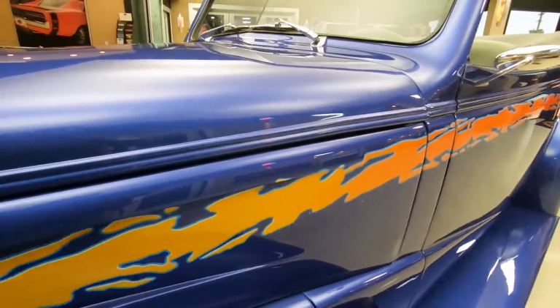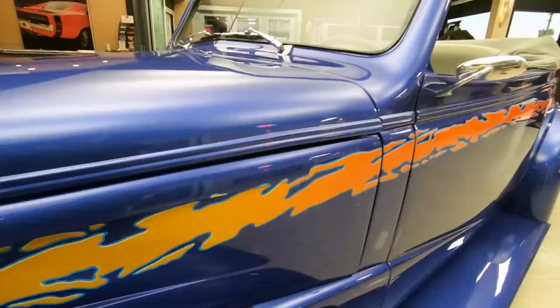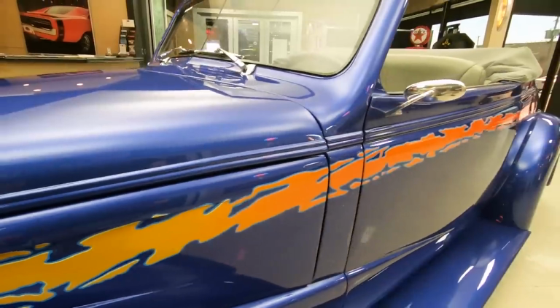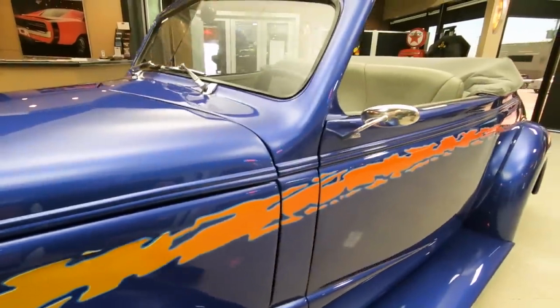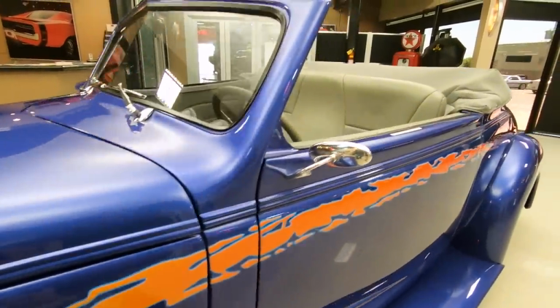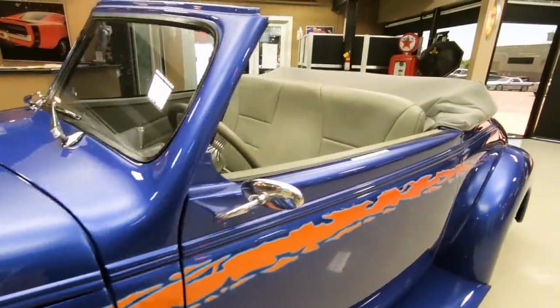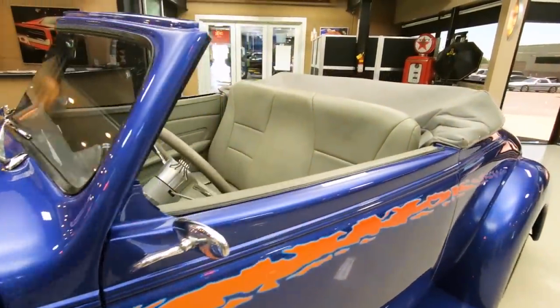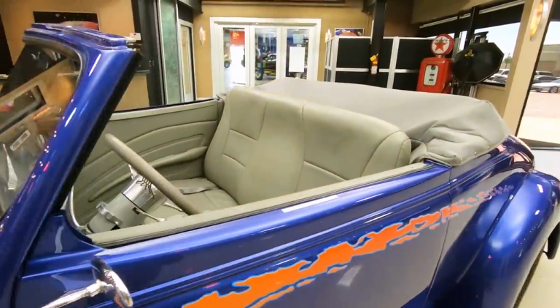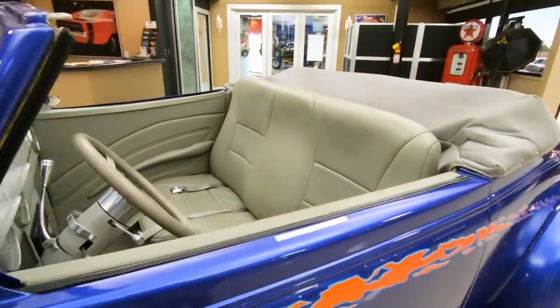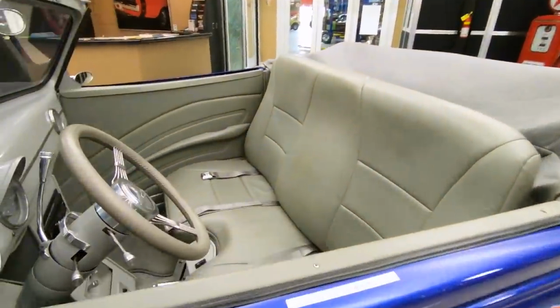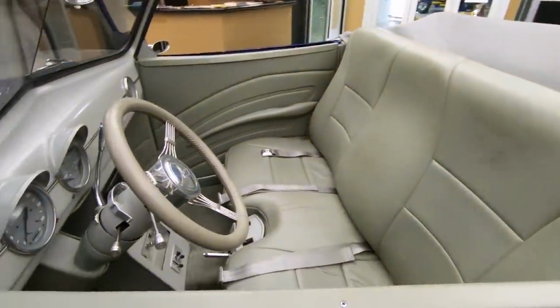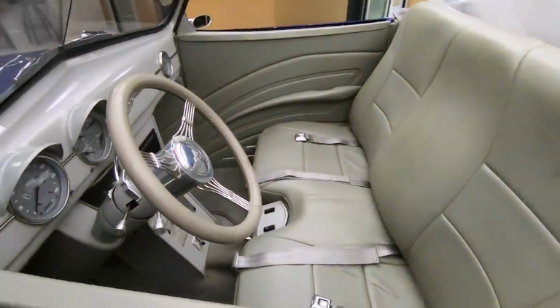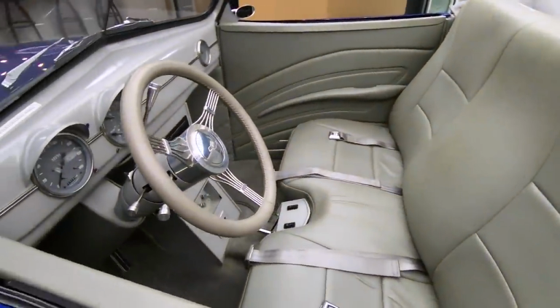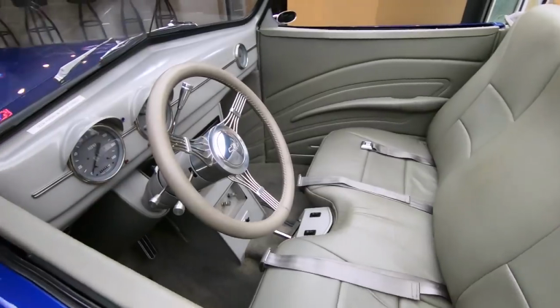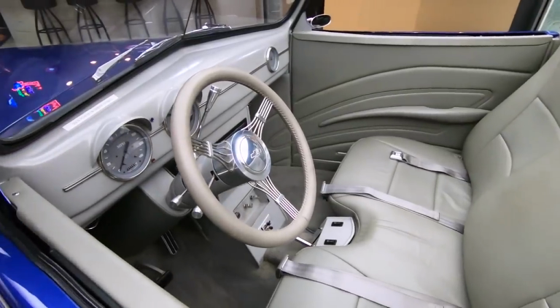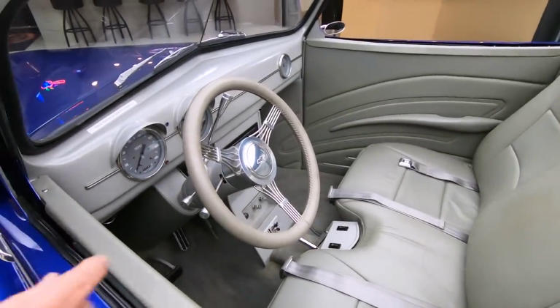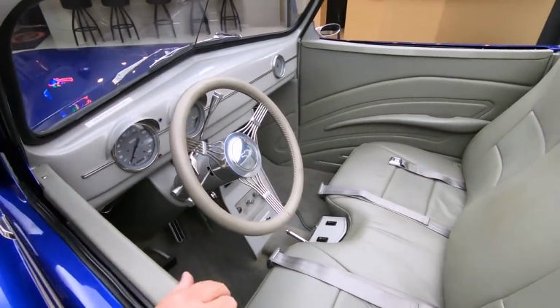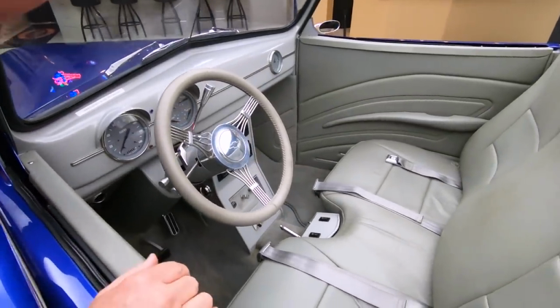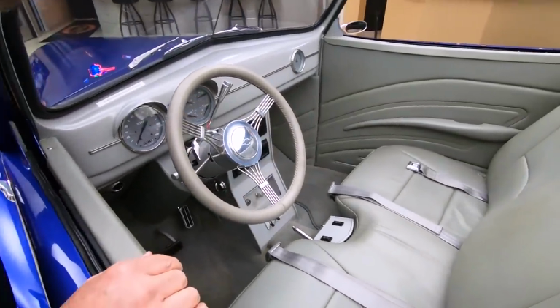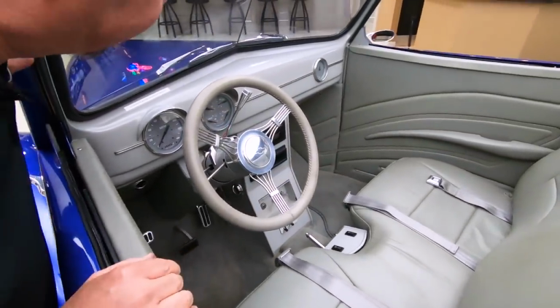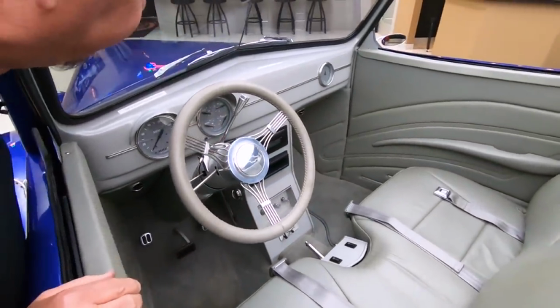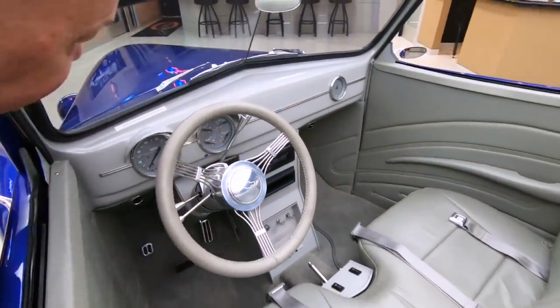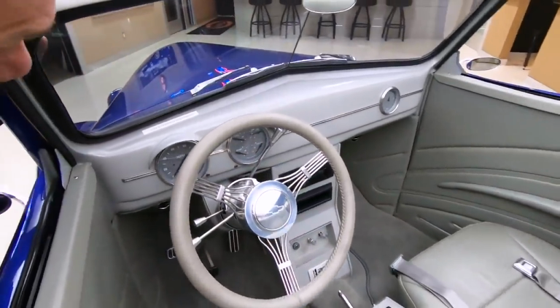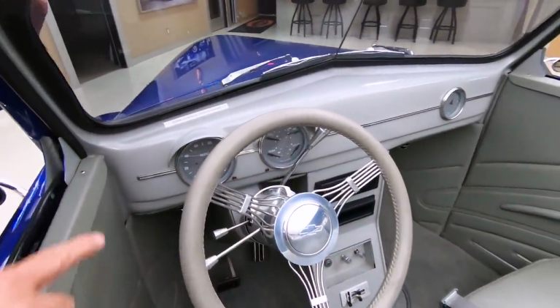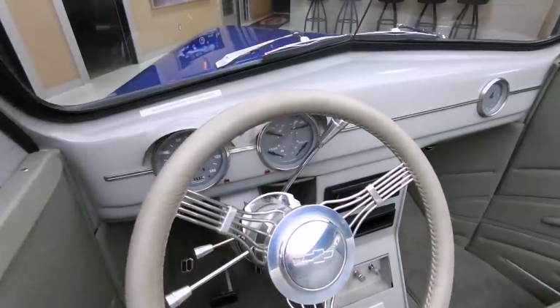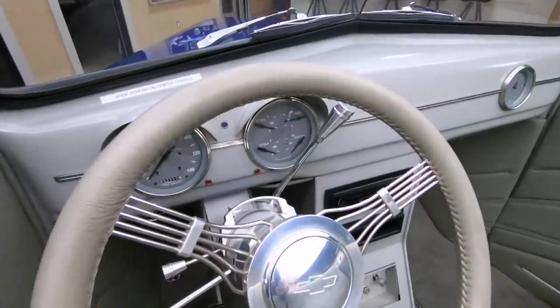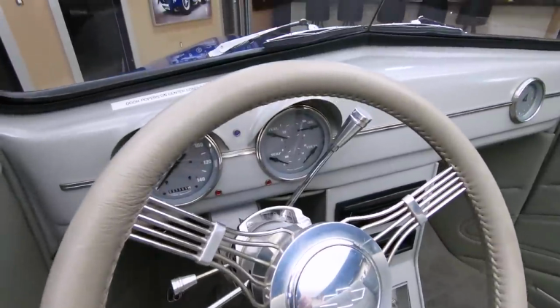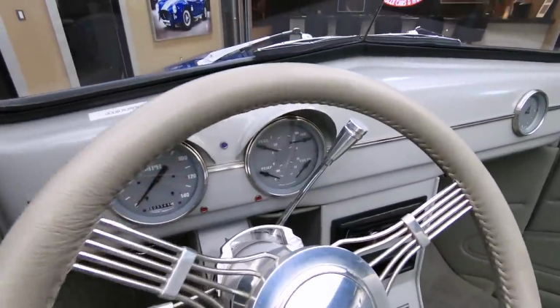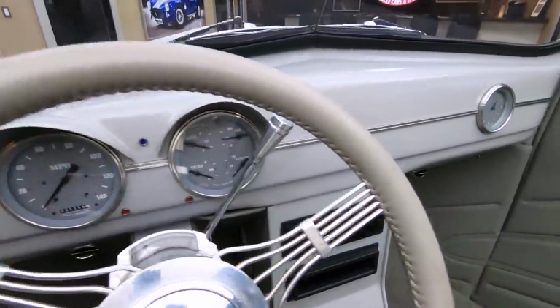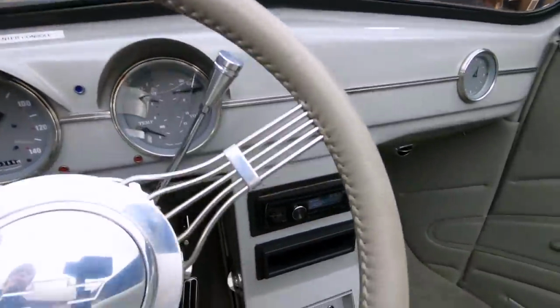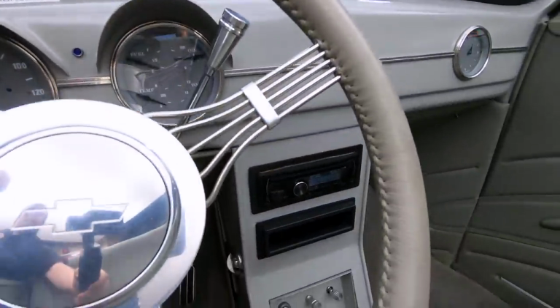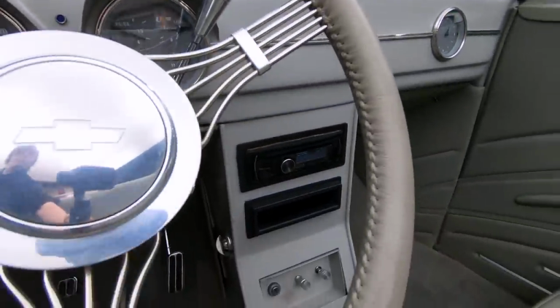Check out that interior — she is gorgeous. Light gray on the interior, banjo steering wheel, custom stereo in there, aftermarket gauges. Just a gorgeous car.